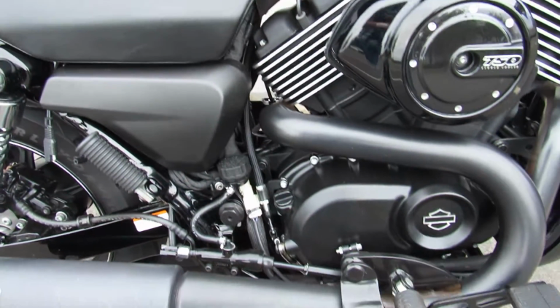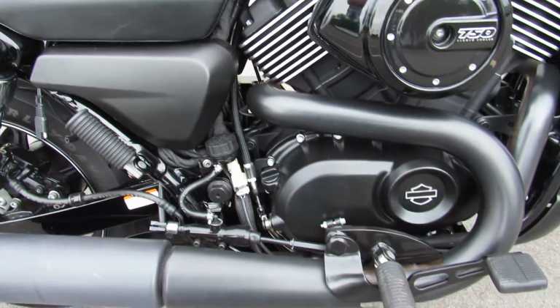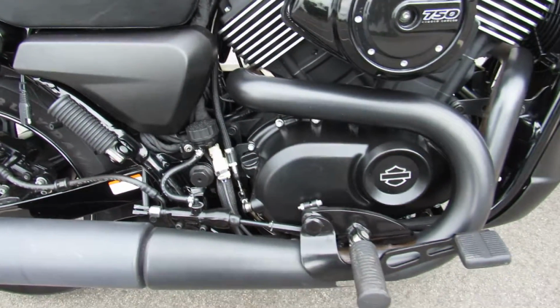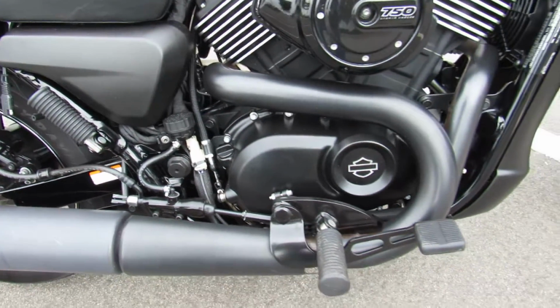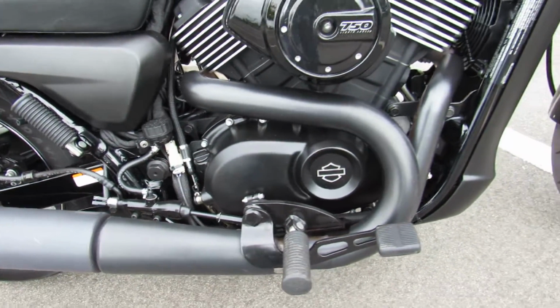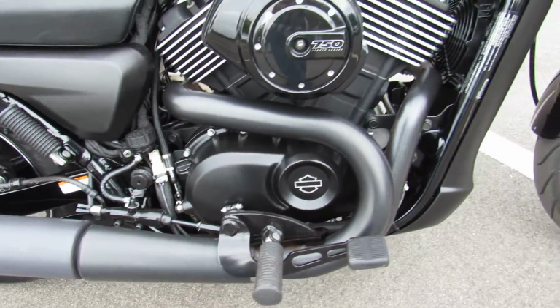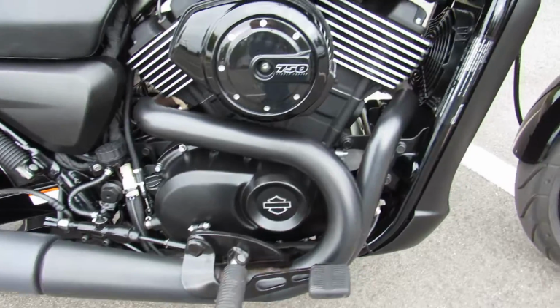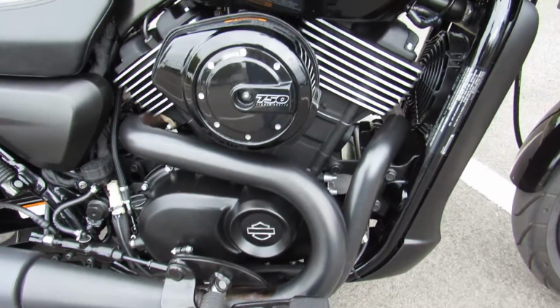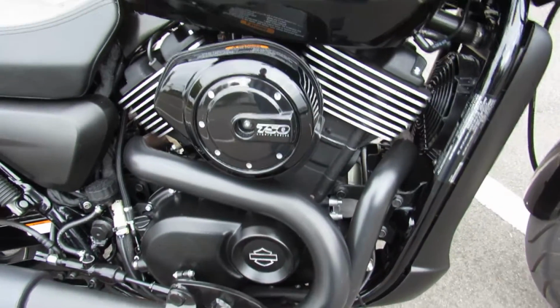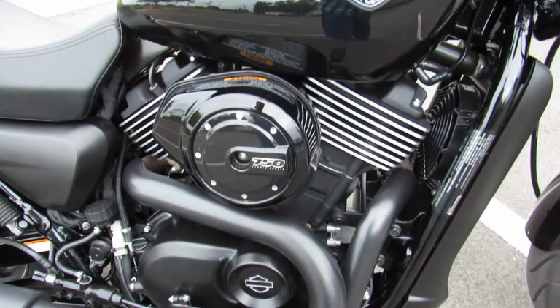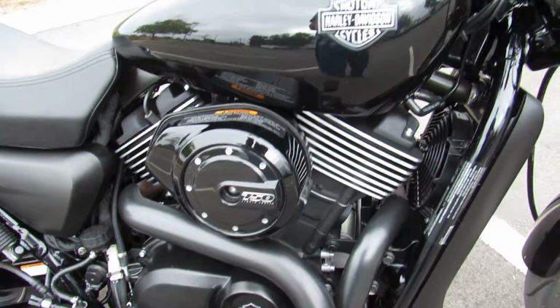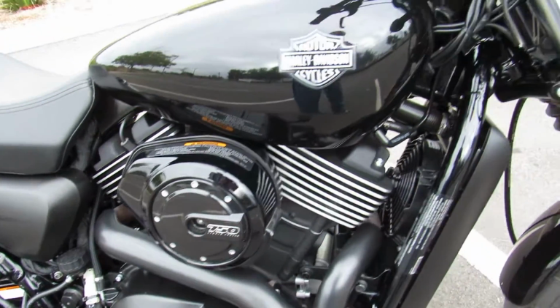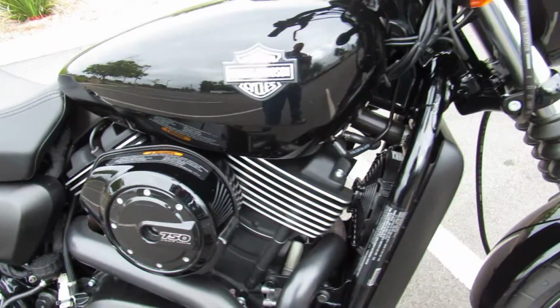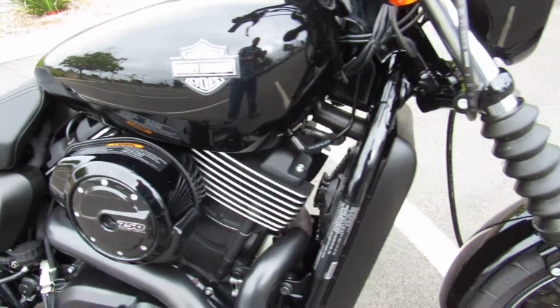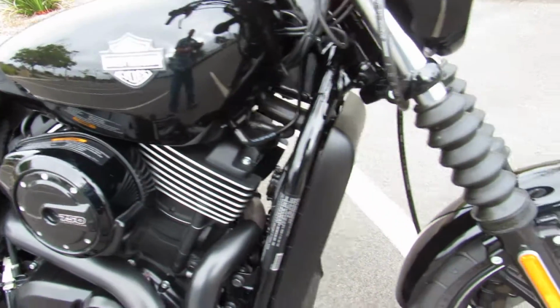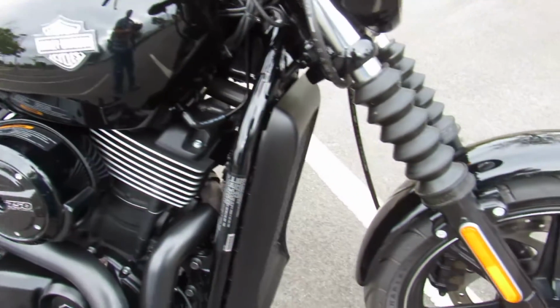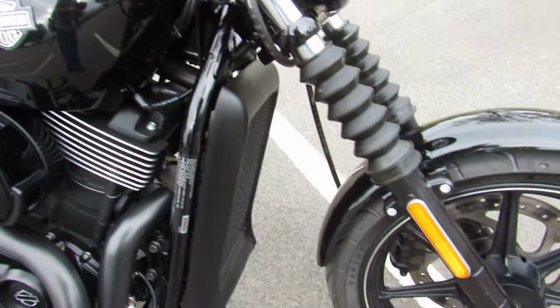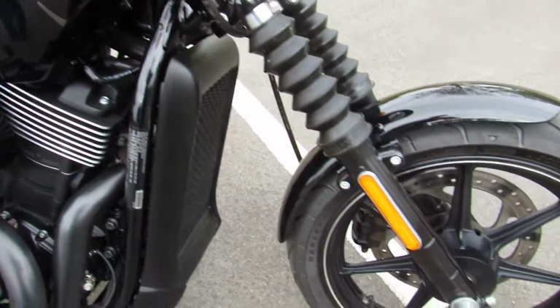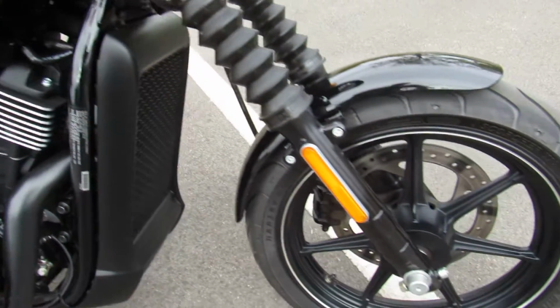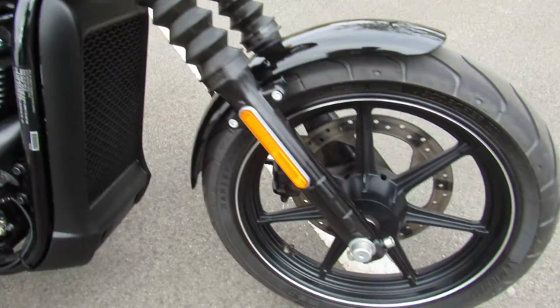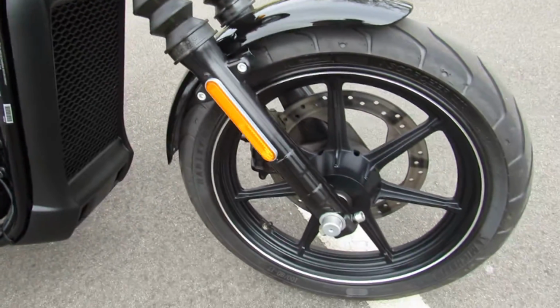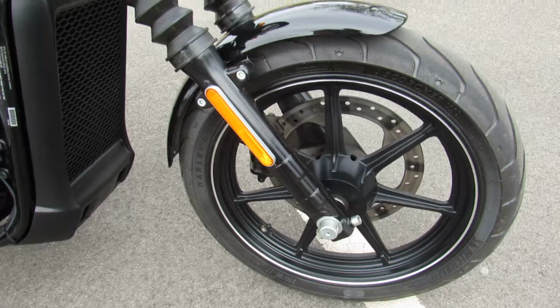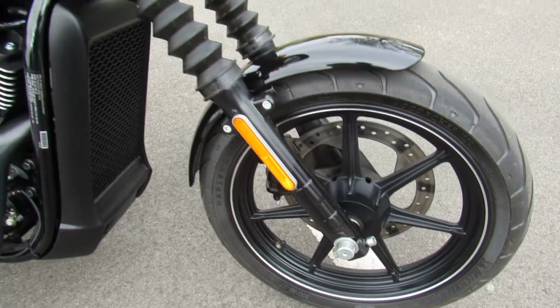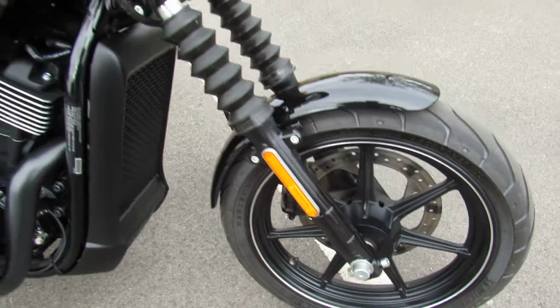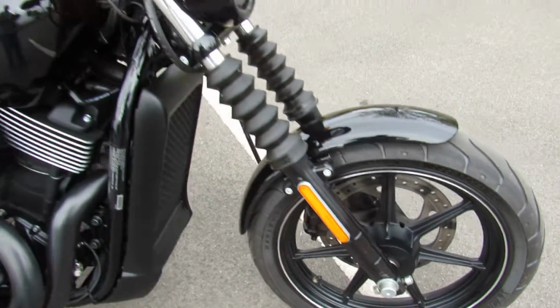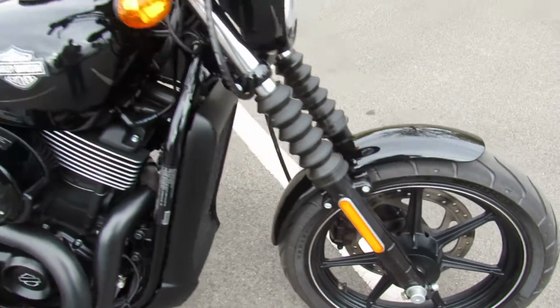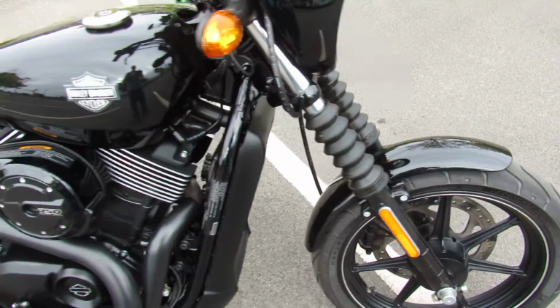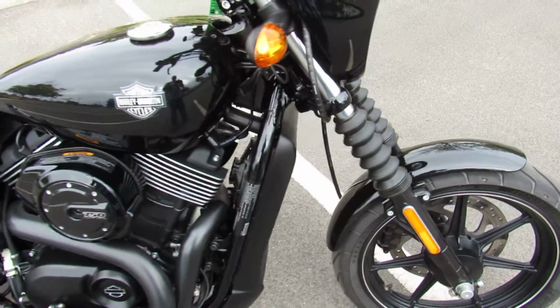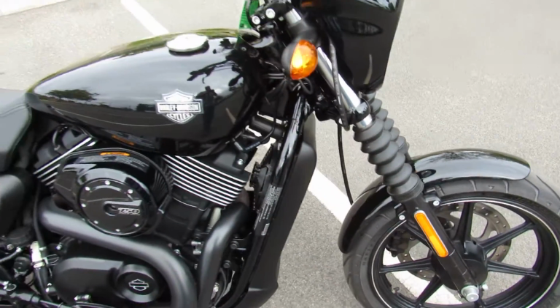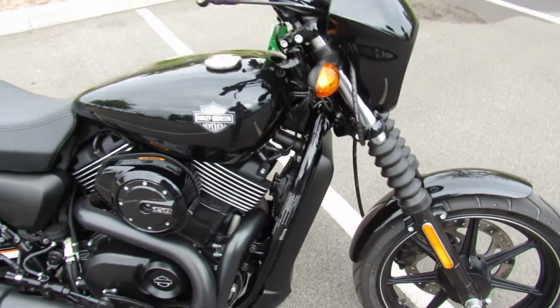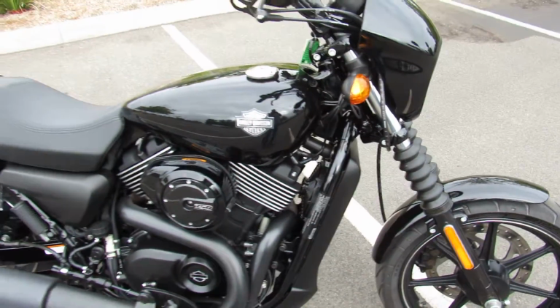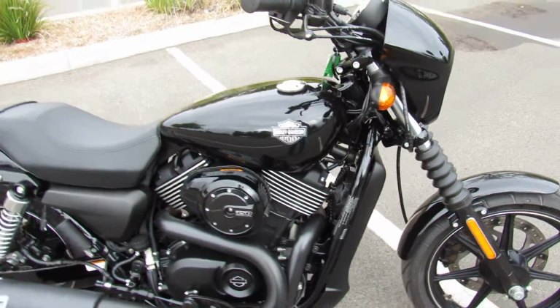The bike's in great shape with under 11,000 miles and only a year old. It's a great starter bike — light and easy to handle.